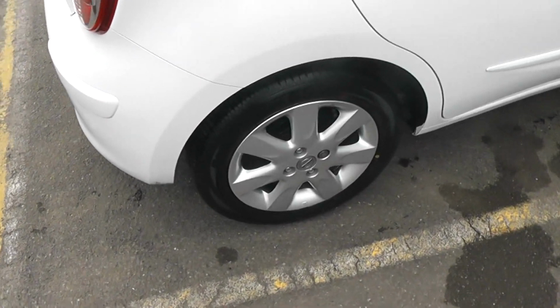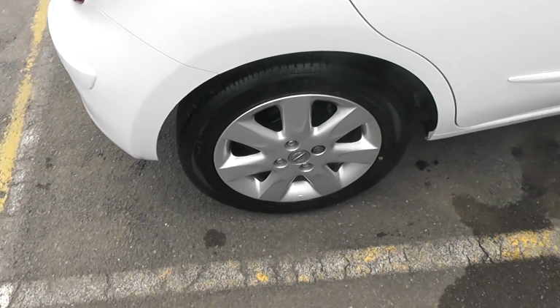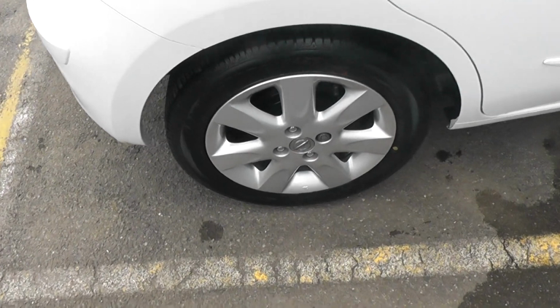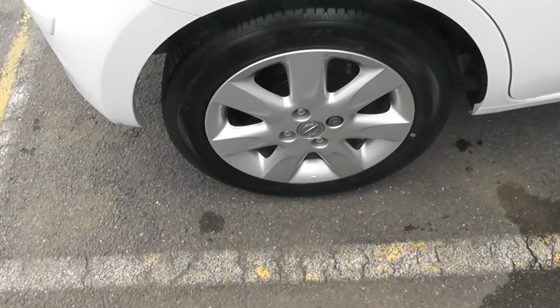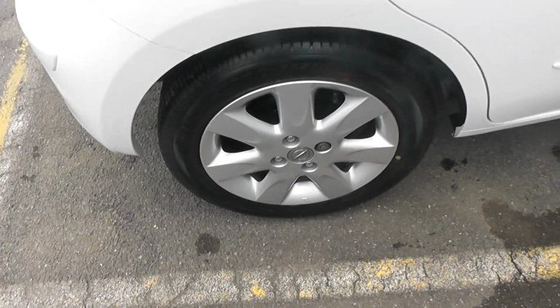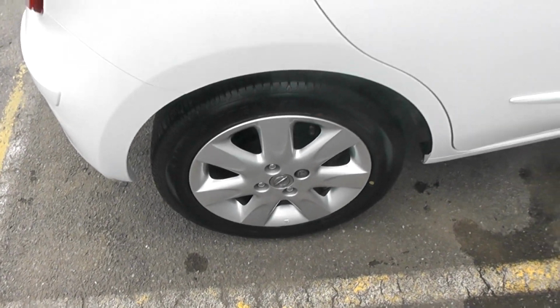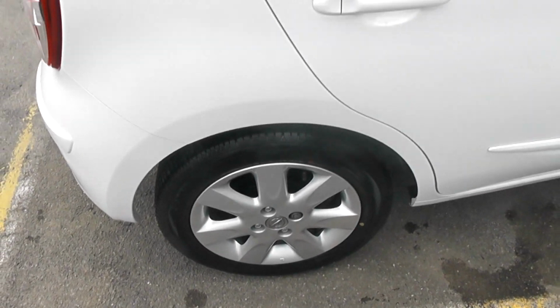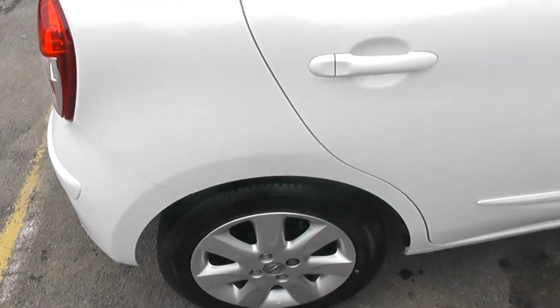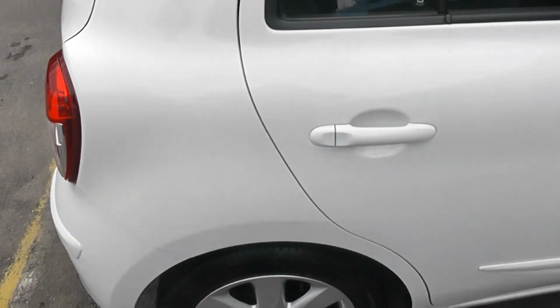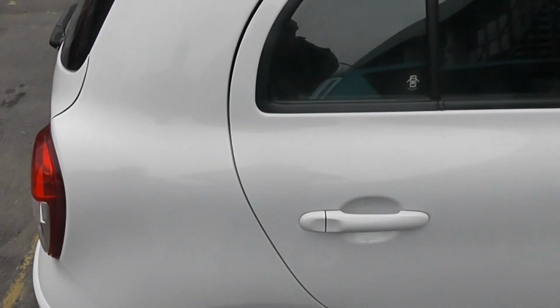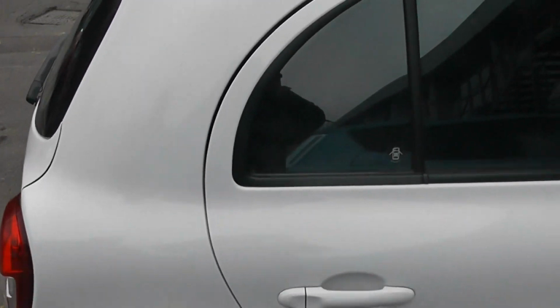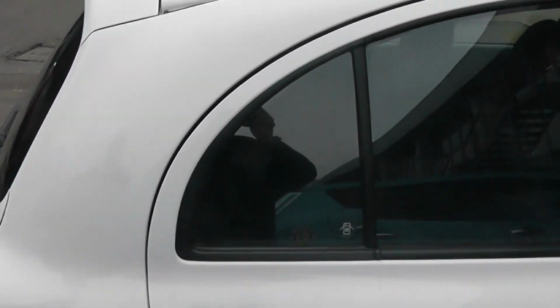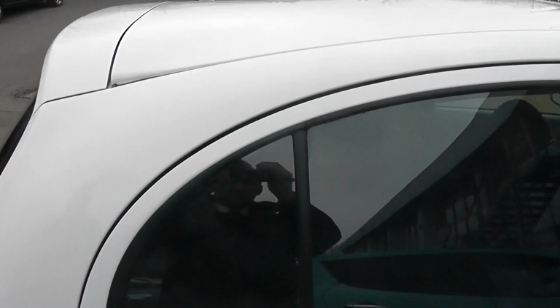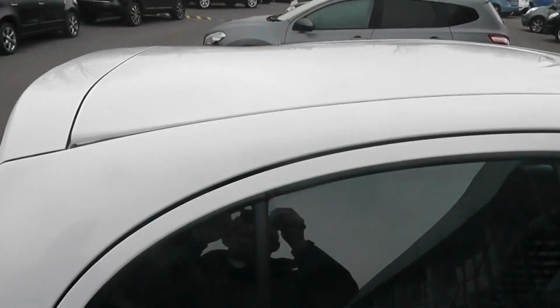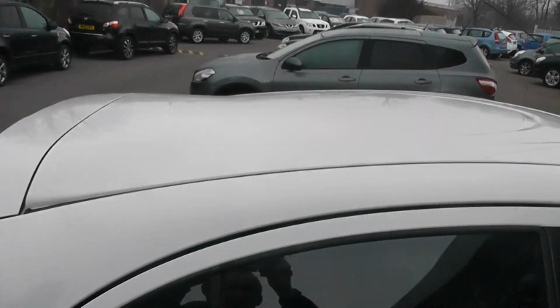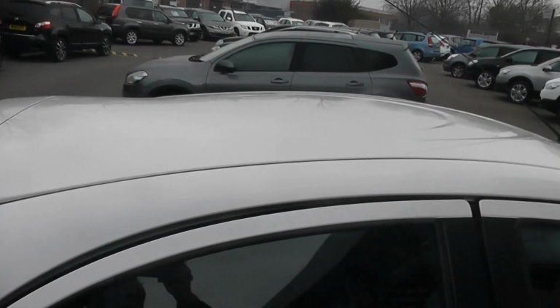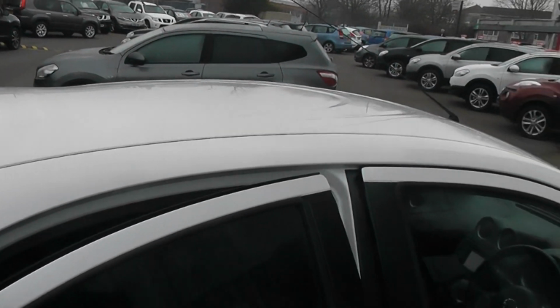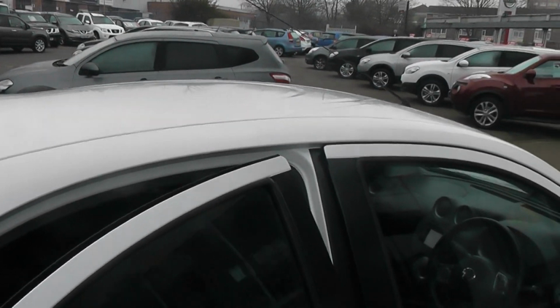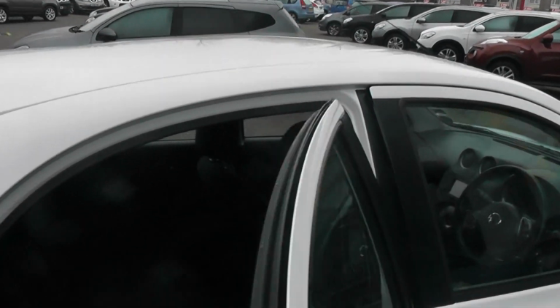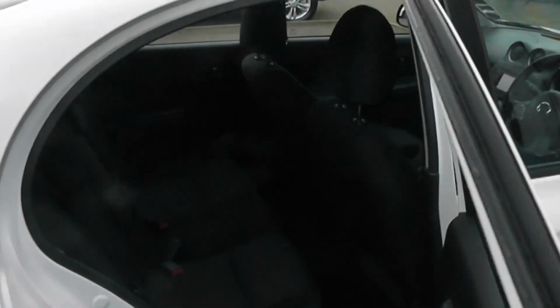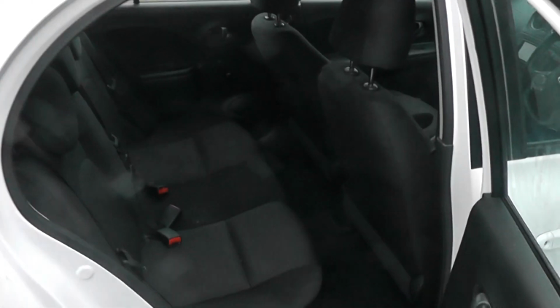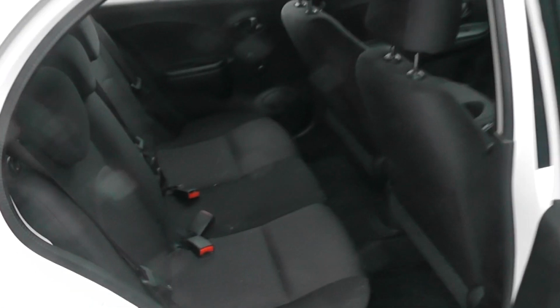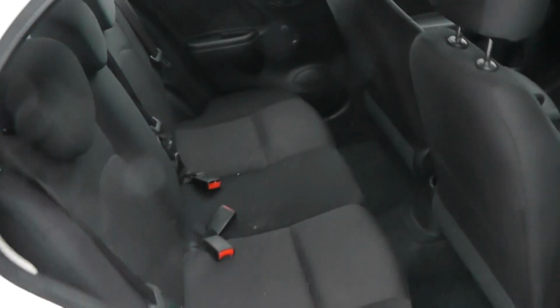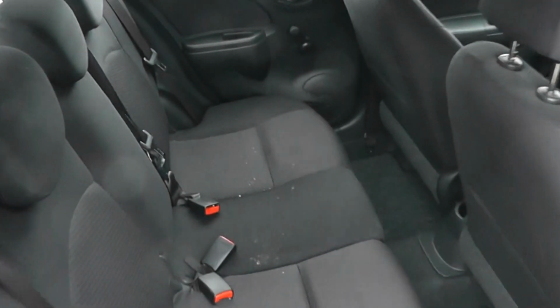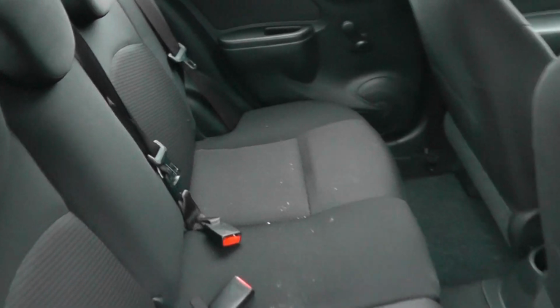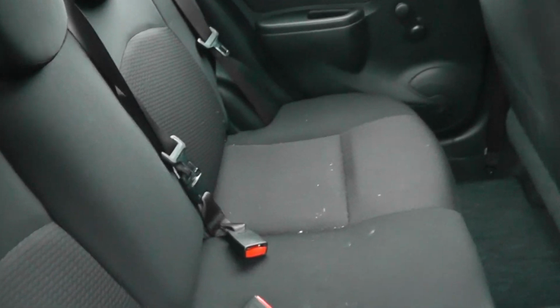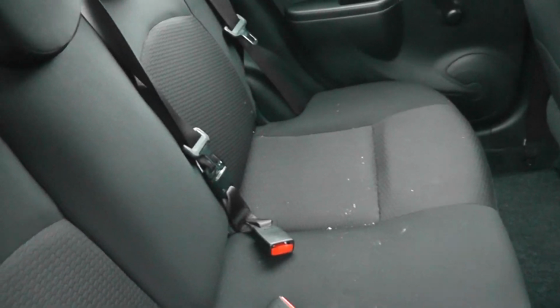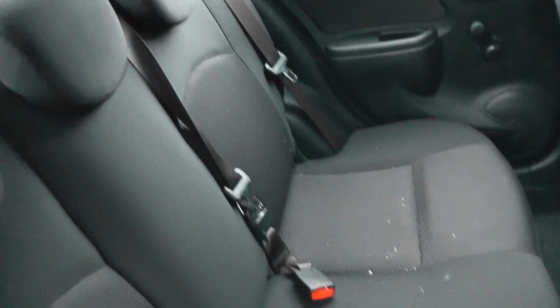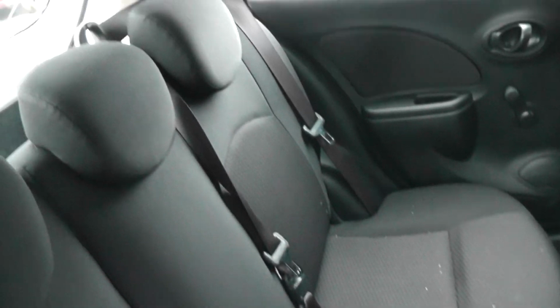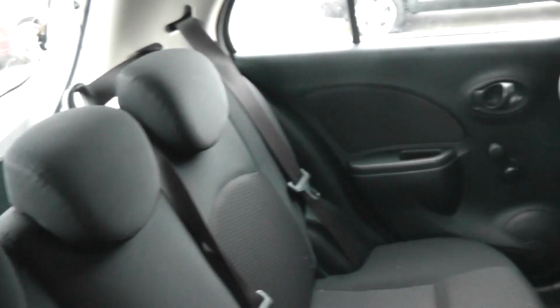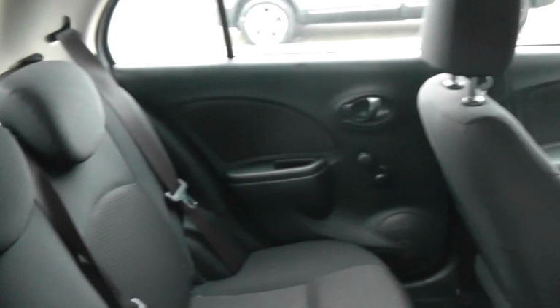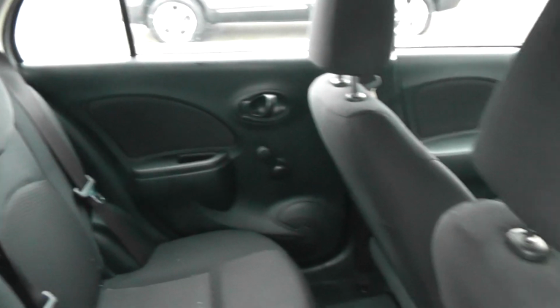Now as we go around the car, you can see all the alloys are in good condition. Having a look in the rear, you can see this has a black cloth interior.